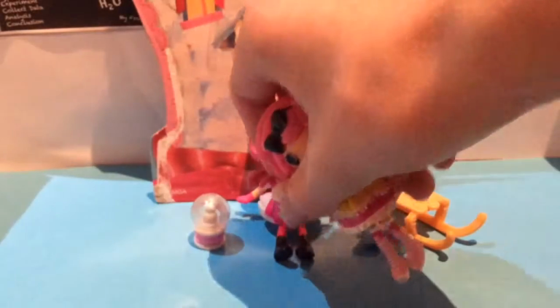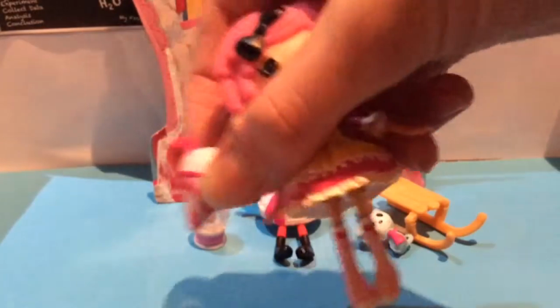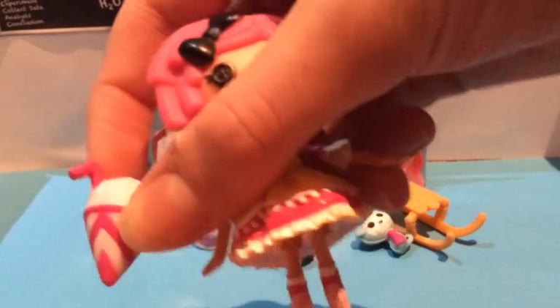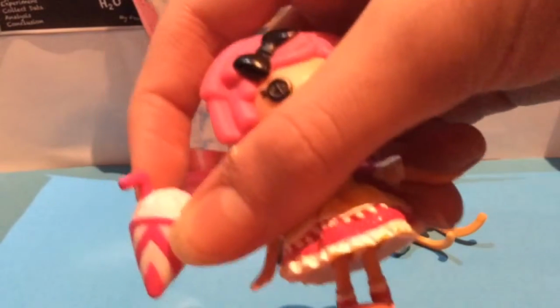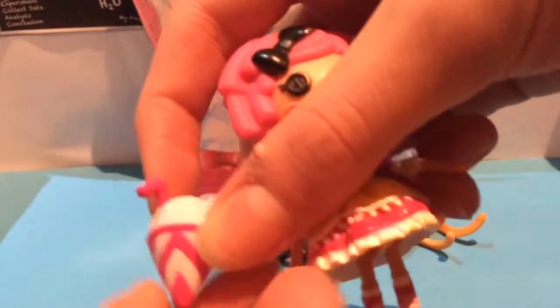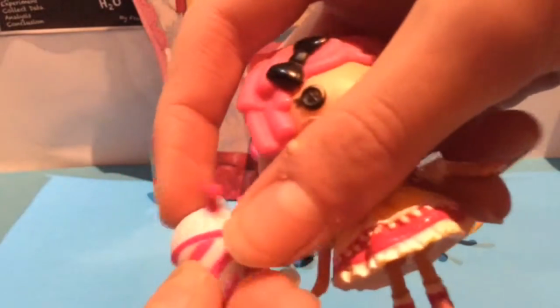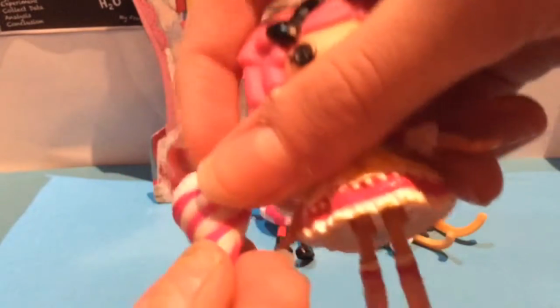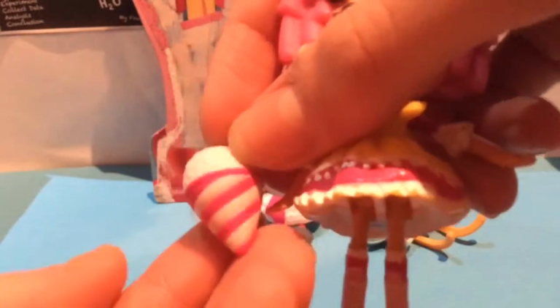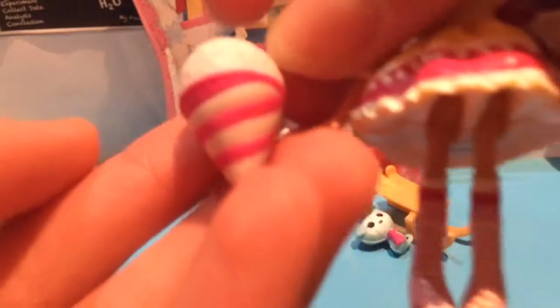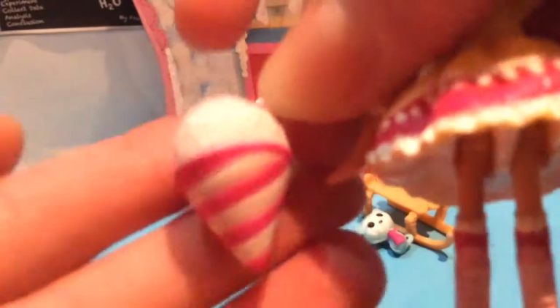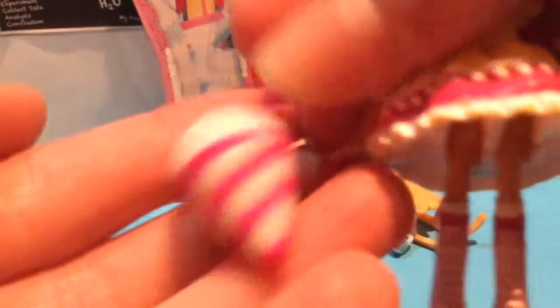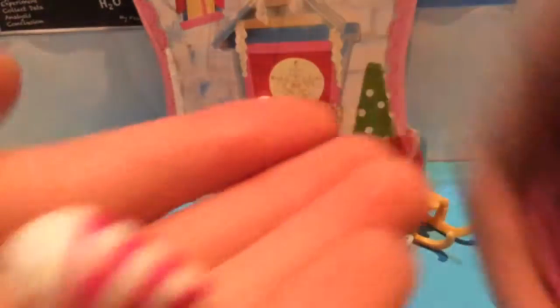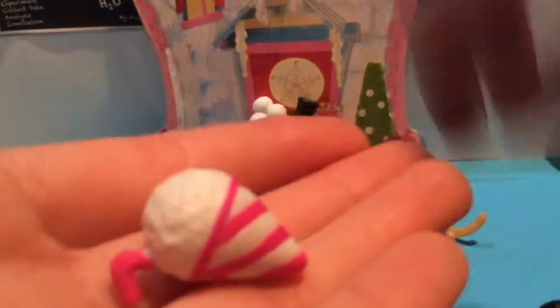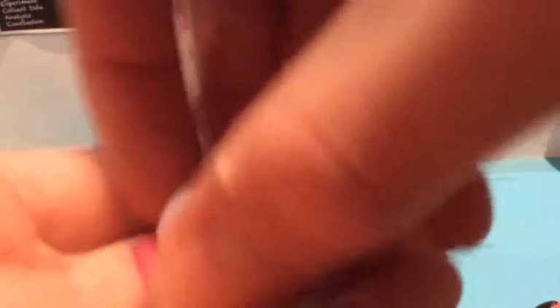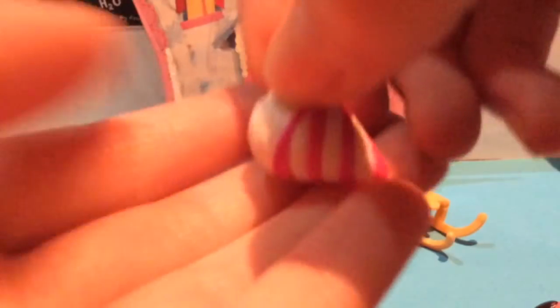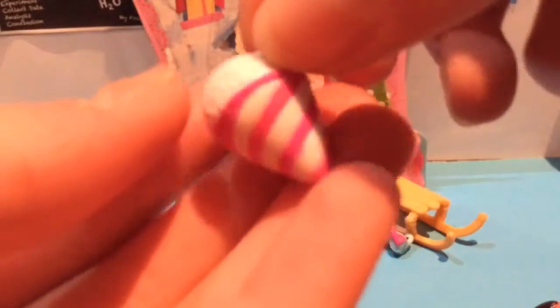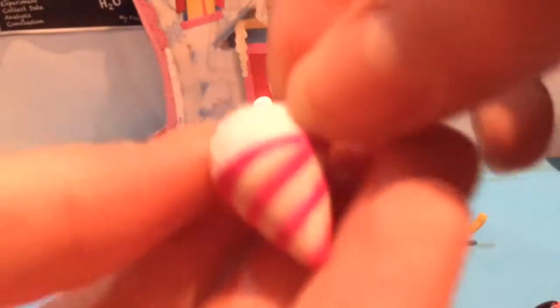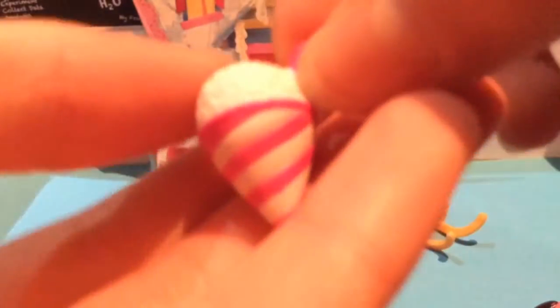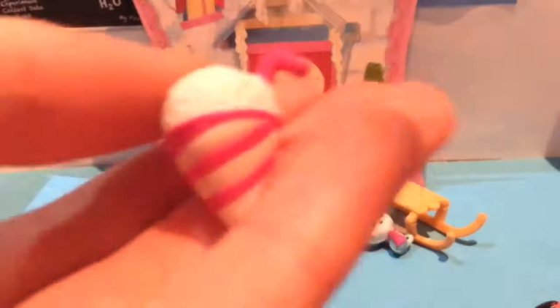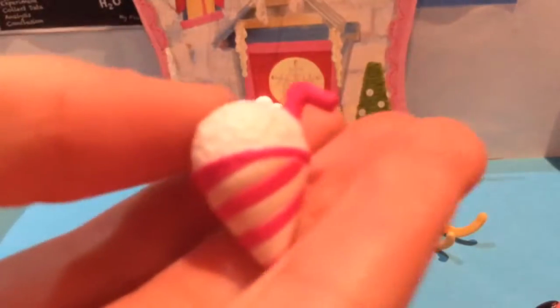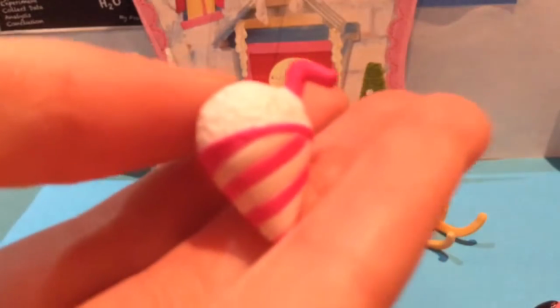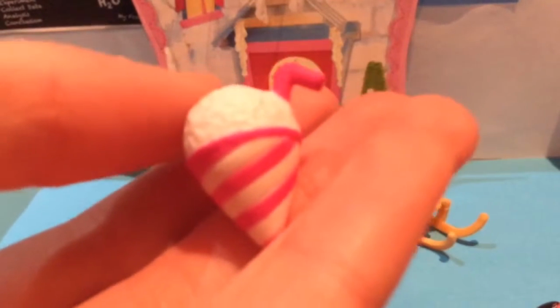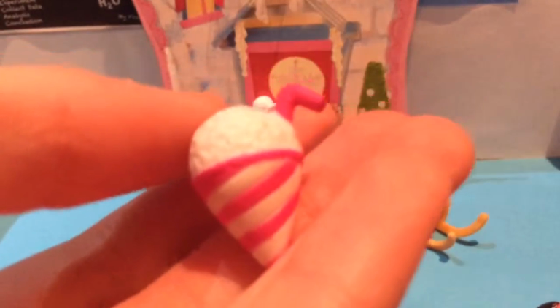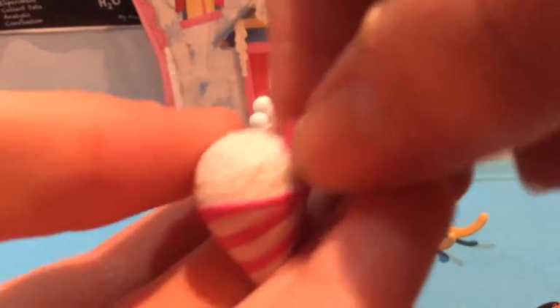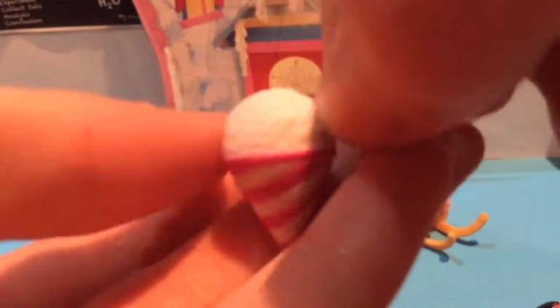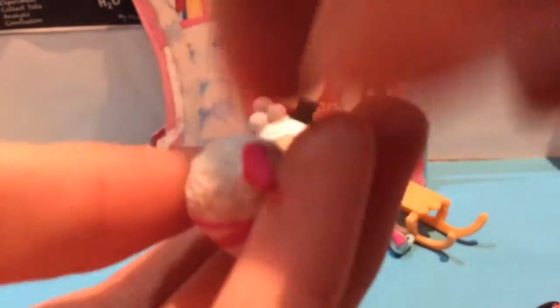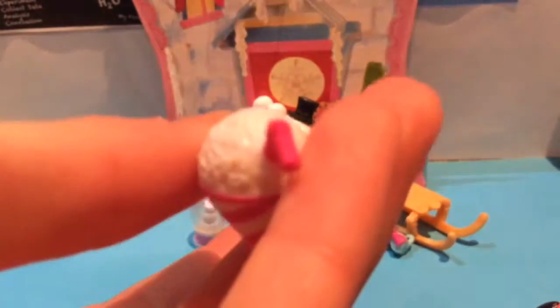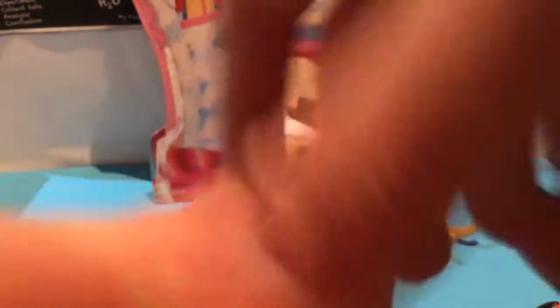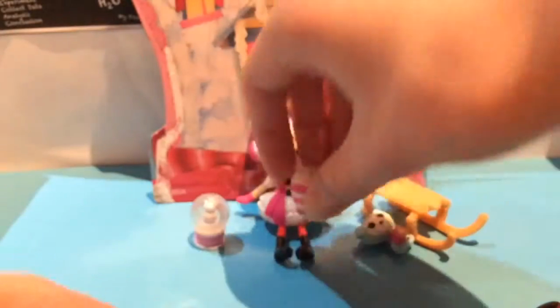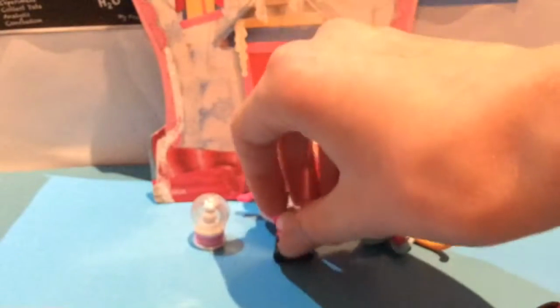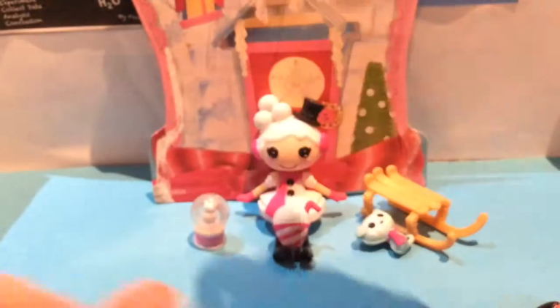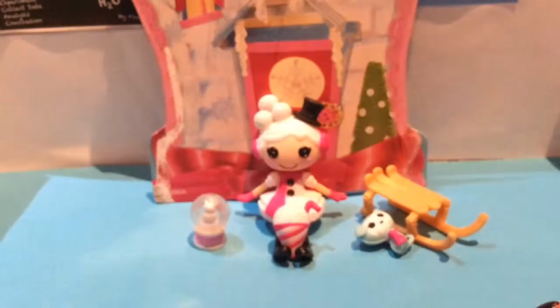We also have a snow cone — I think this is the second snow cone we have. It's got a little pink brim, pink on the outside, white on the inside, with a pink straw, which is pretty cute.